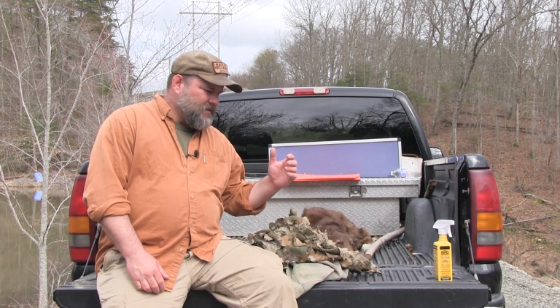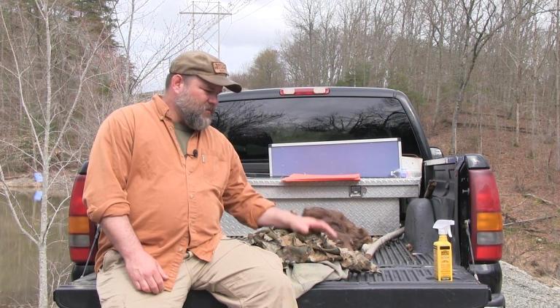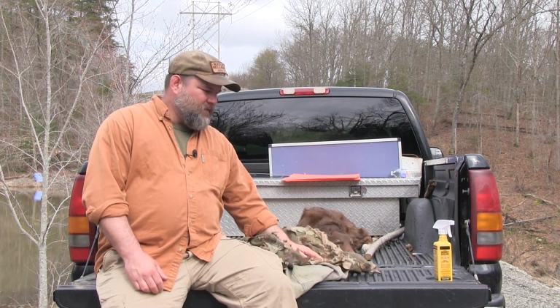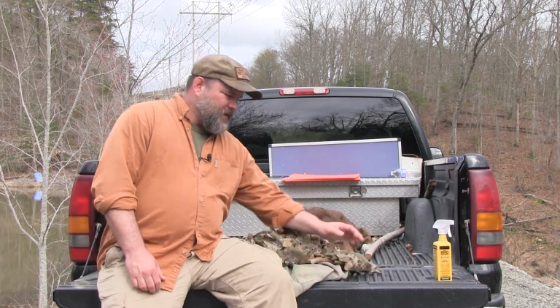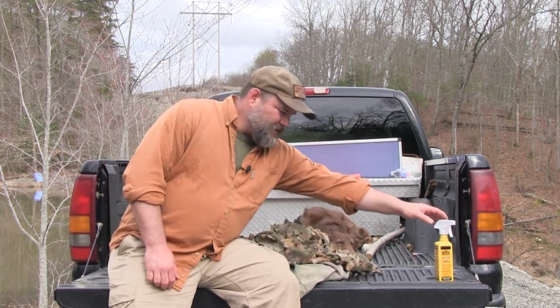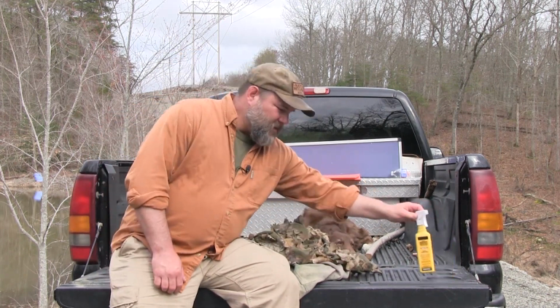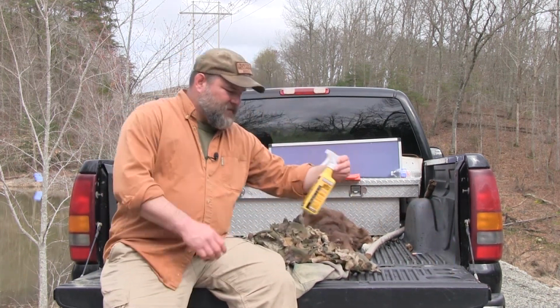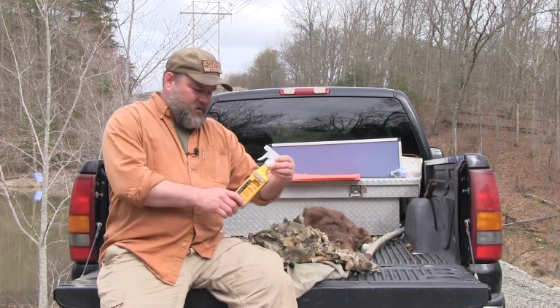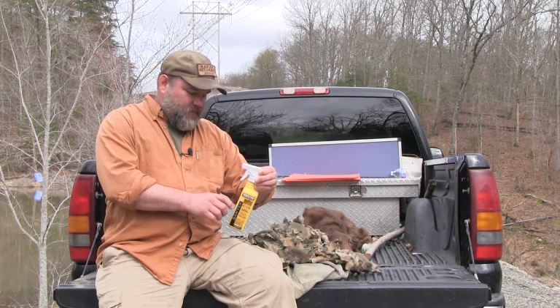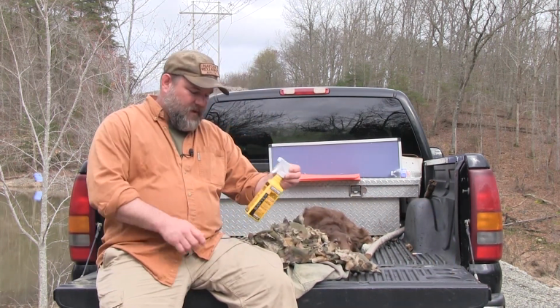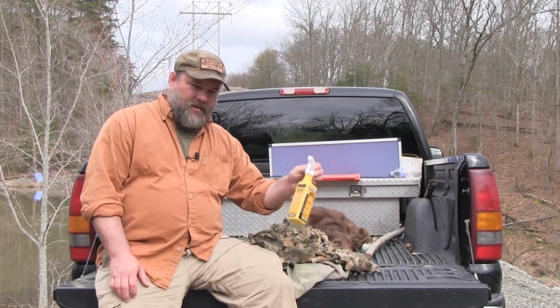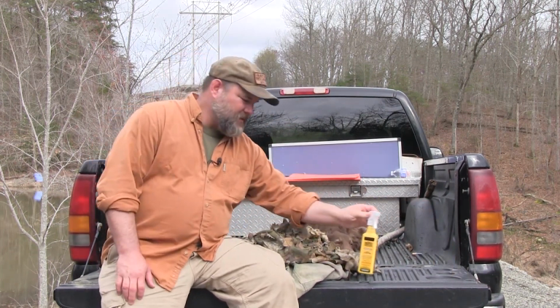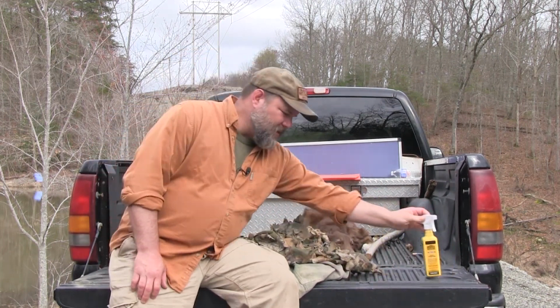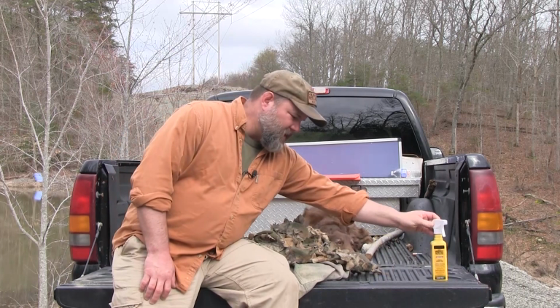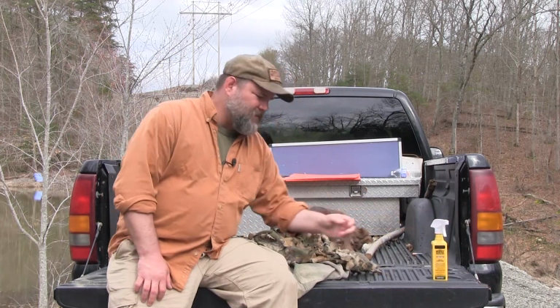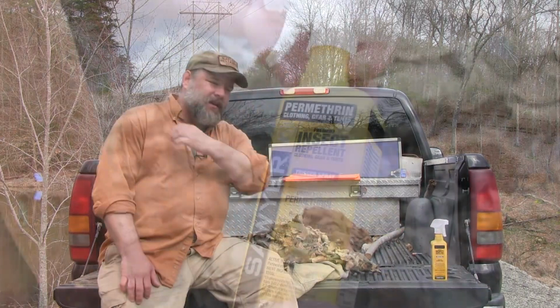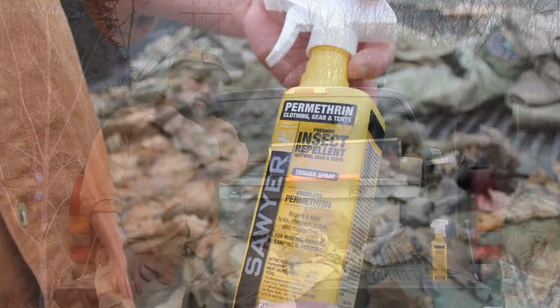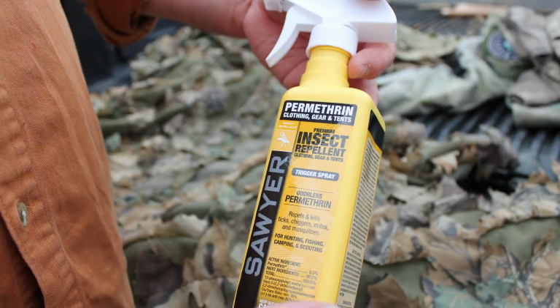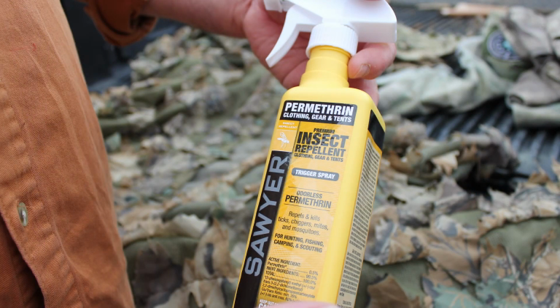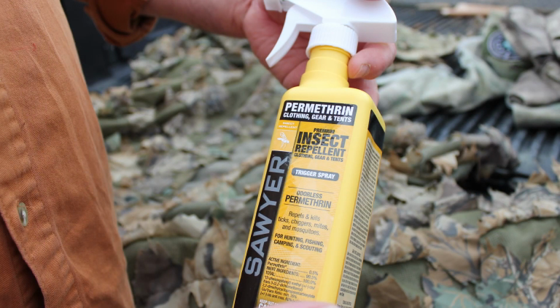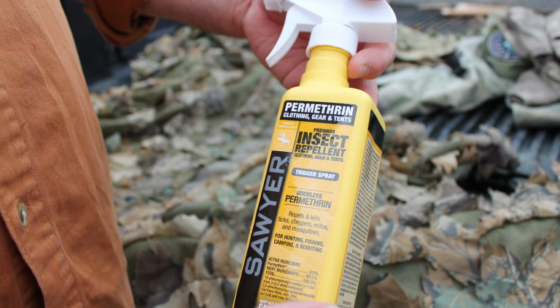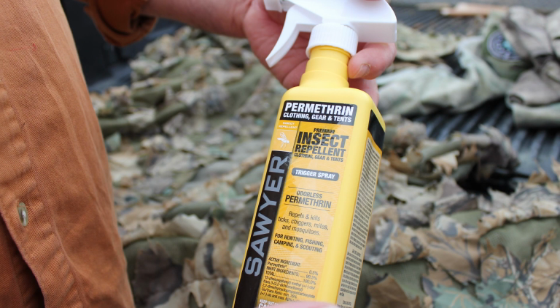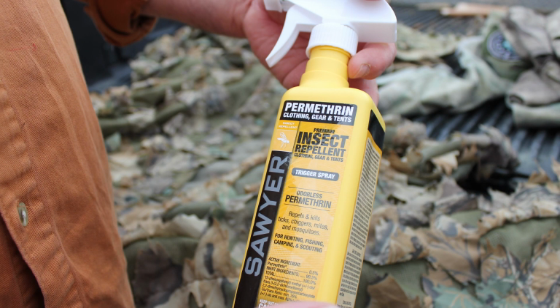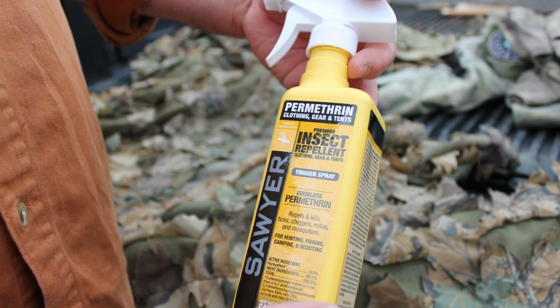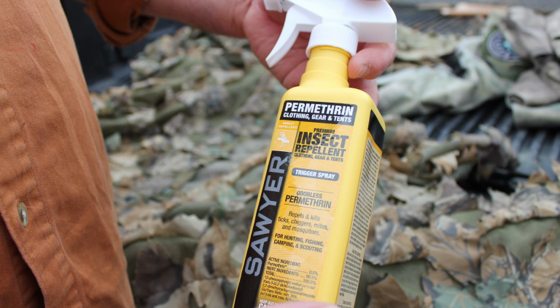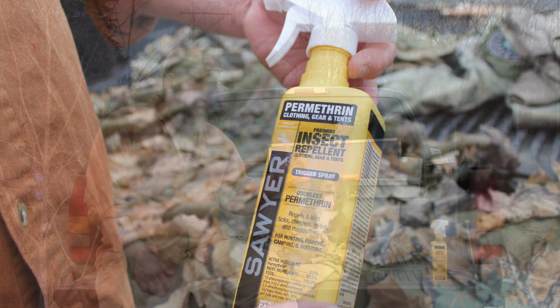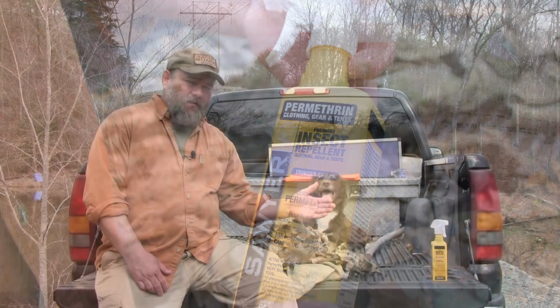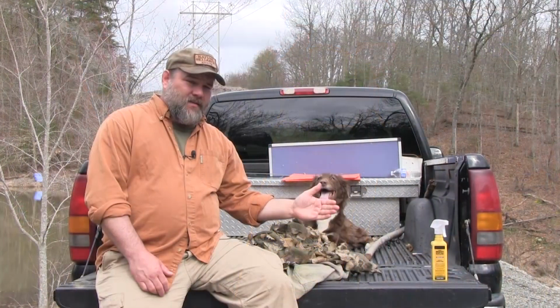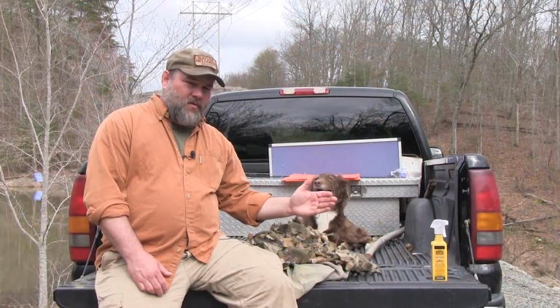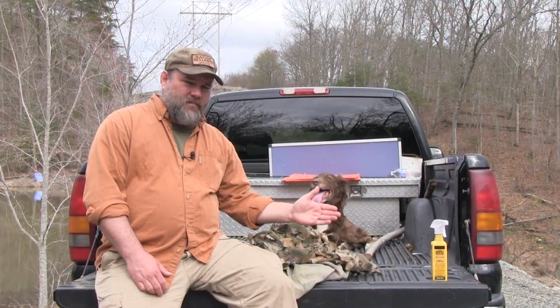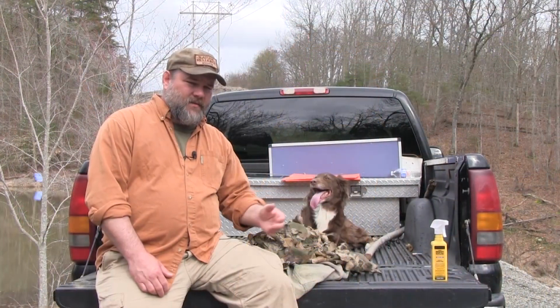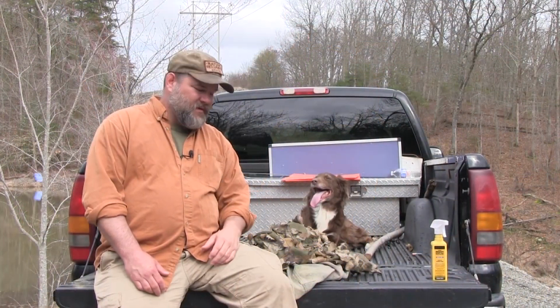What we've got is a bottle of Sawyer permethrin — there are any number of makers that make it, but this is widely distributed so it's easy to find. I'll have a link in the blog where you can buy some of this yourself.